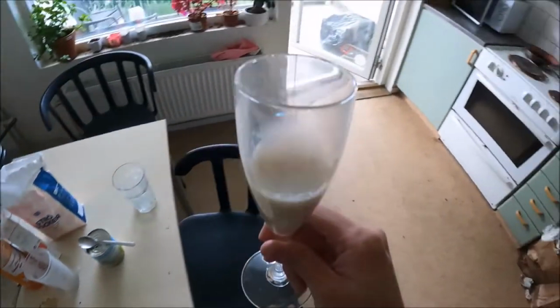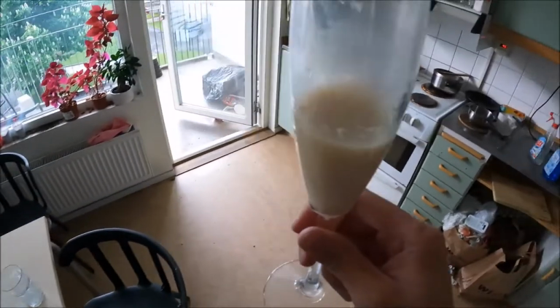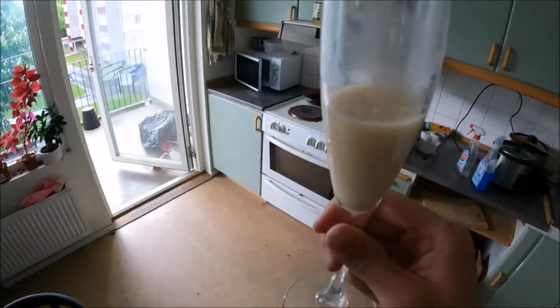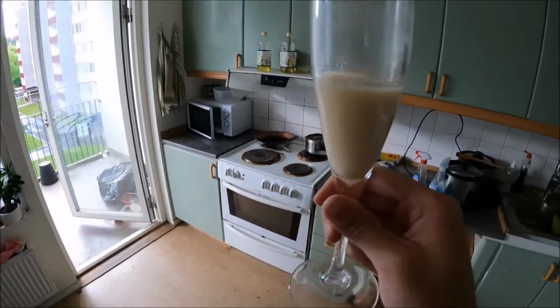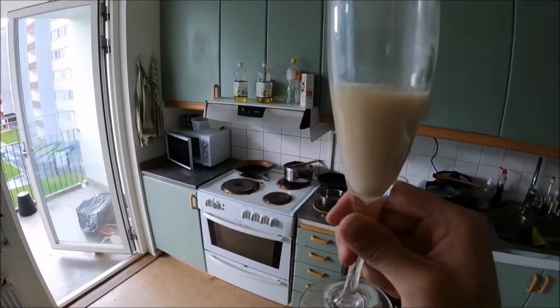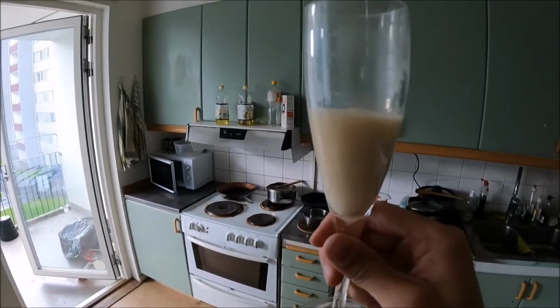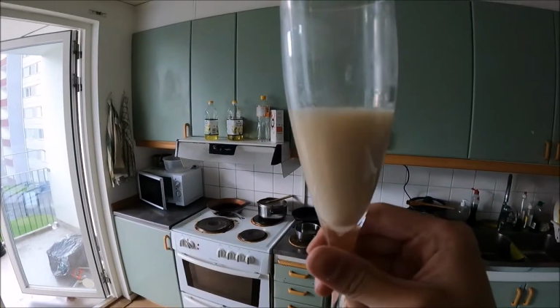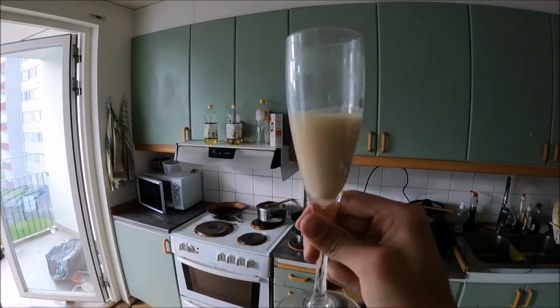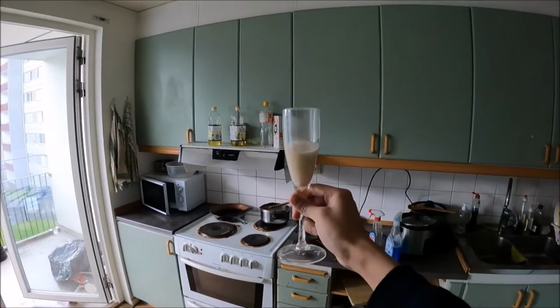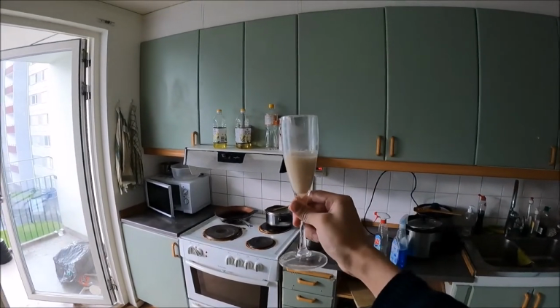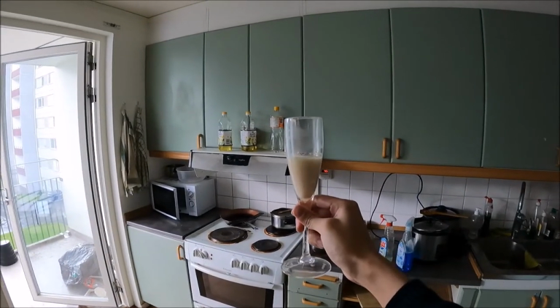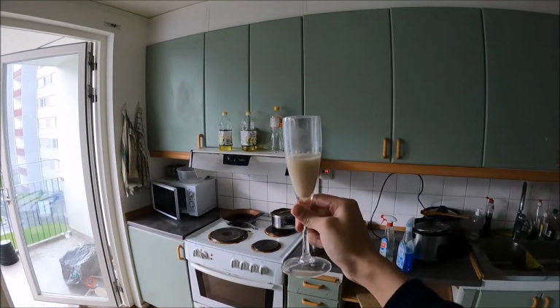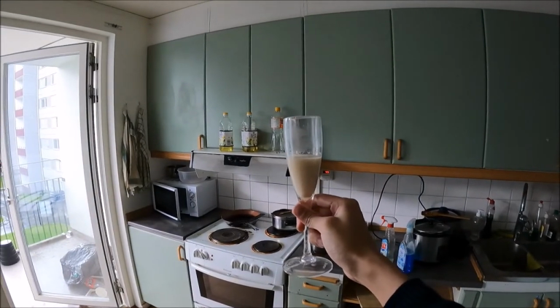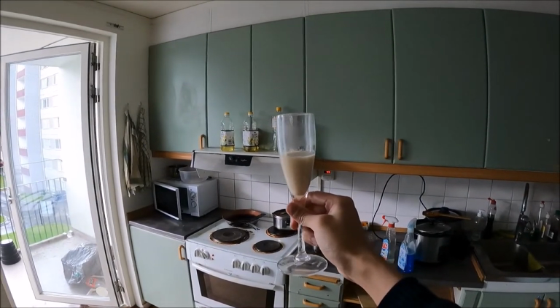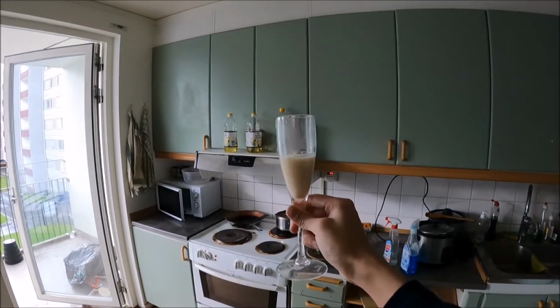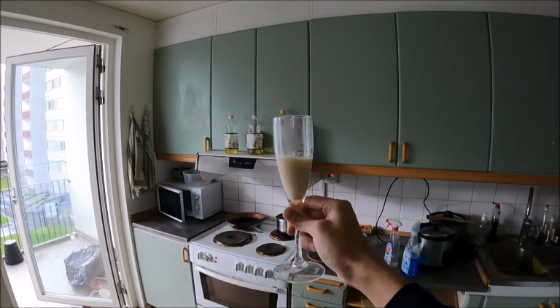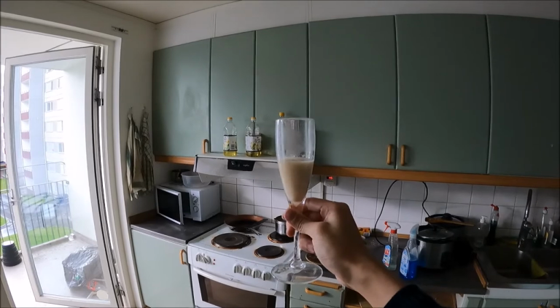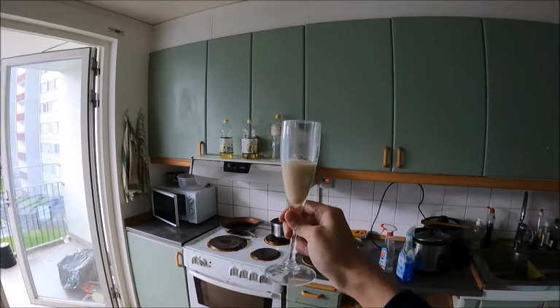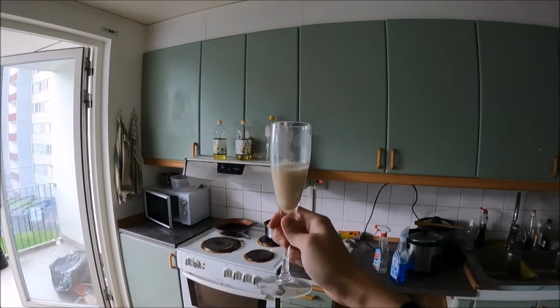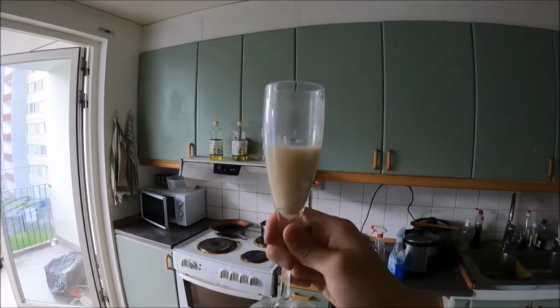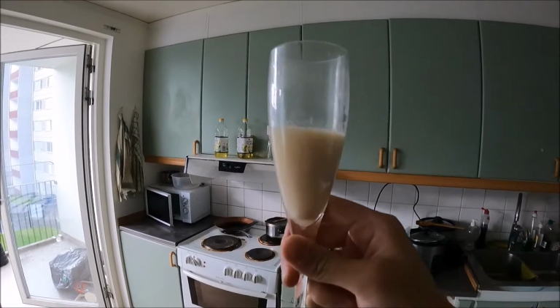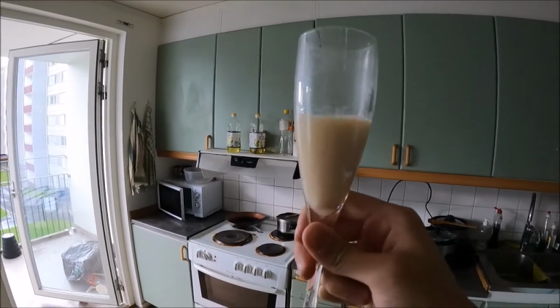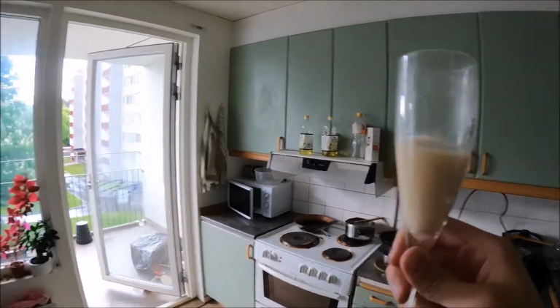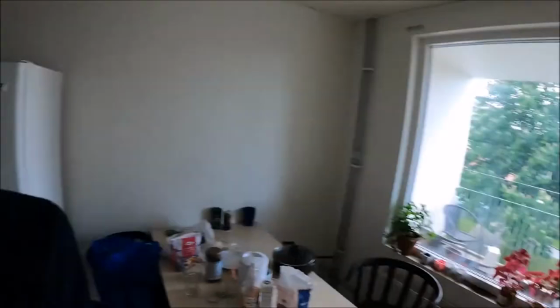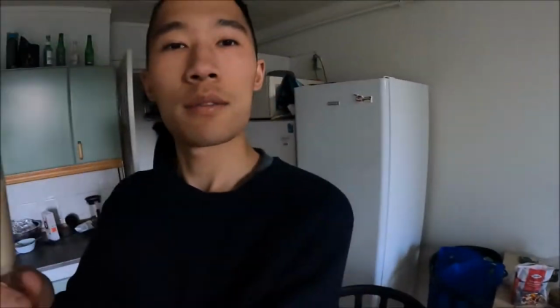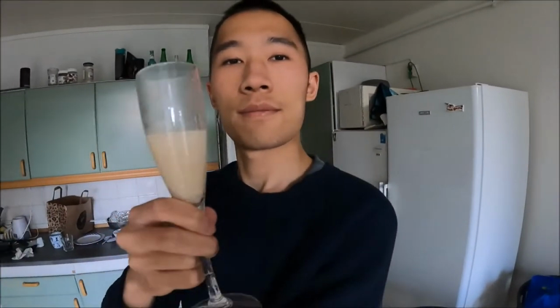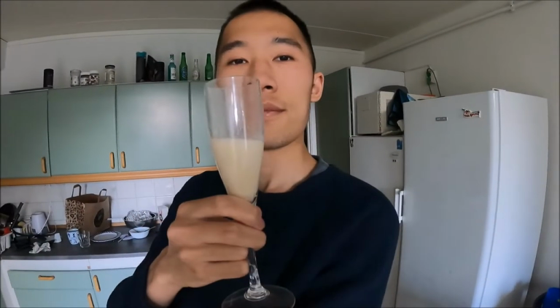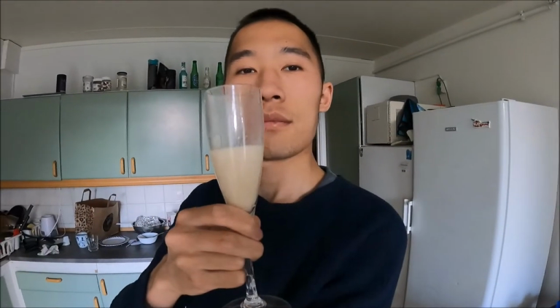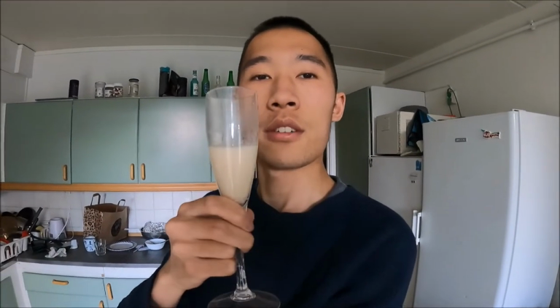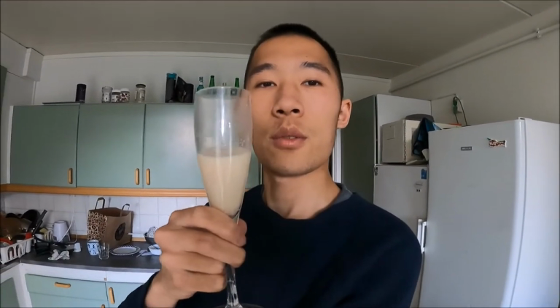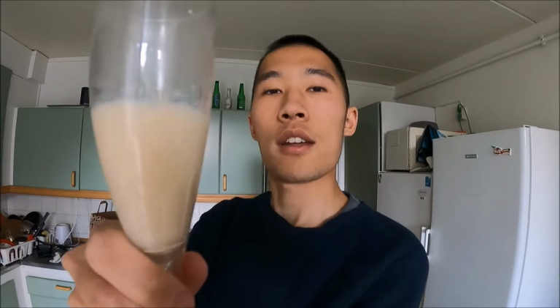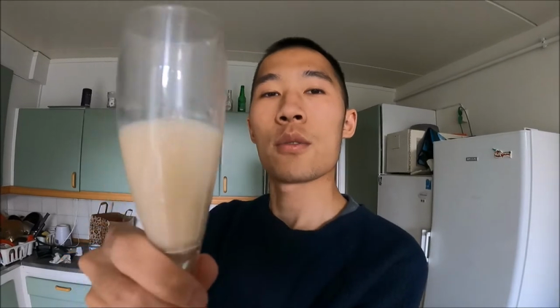And here's our final product, which is Amanita Milk Tea, I guess. Here's looking at you.